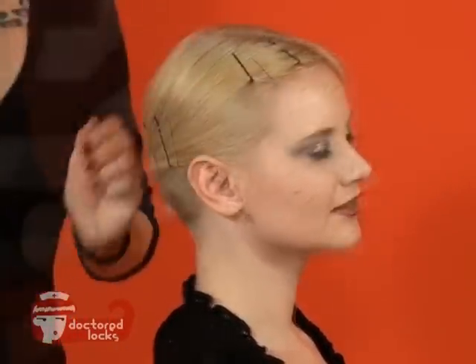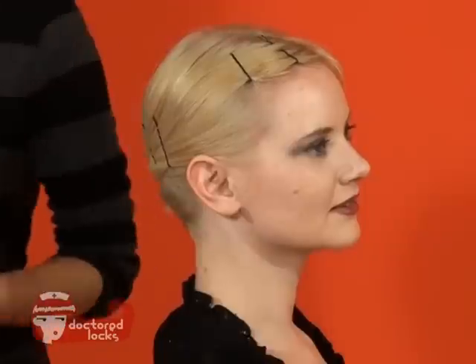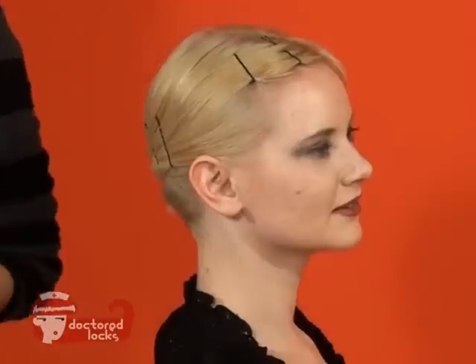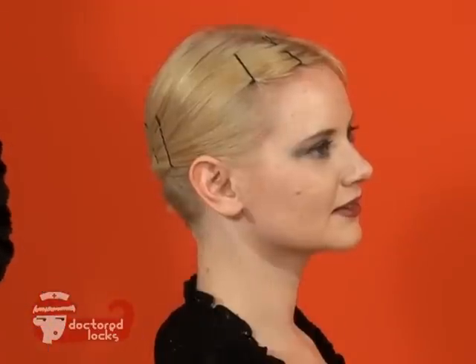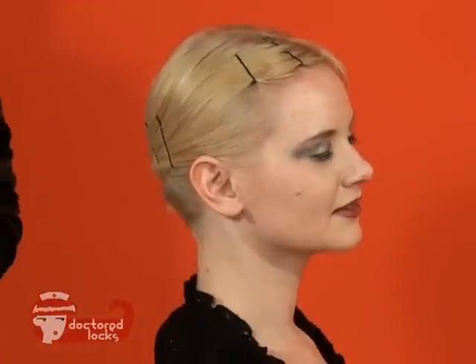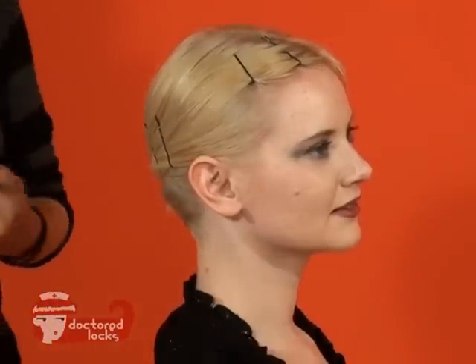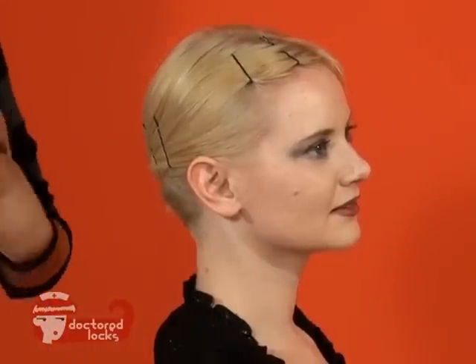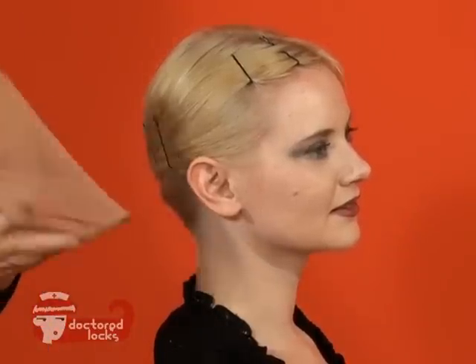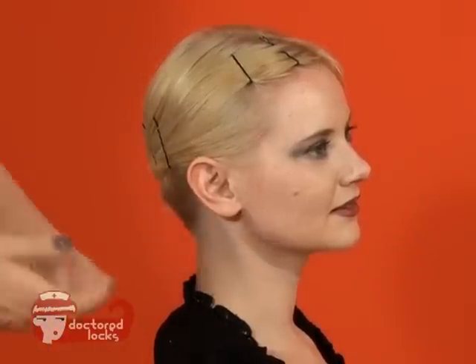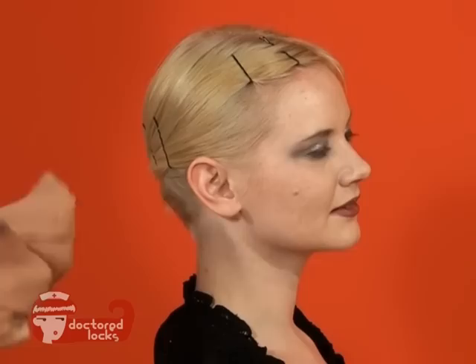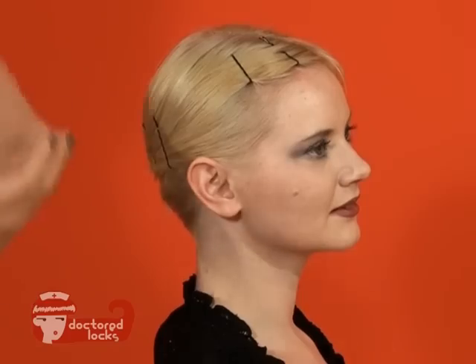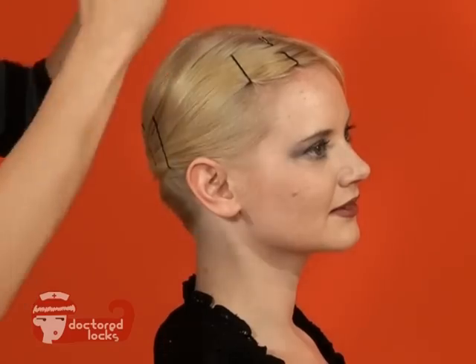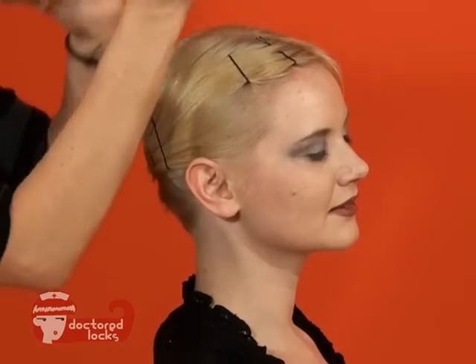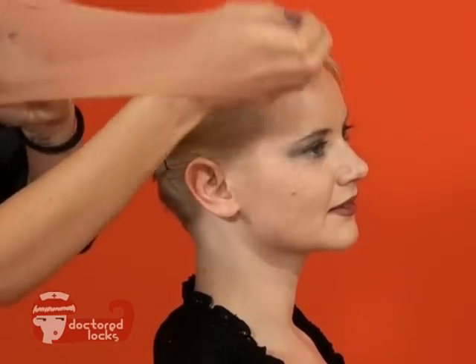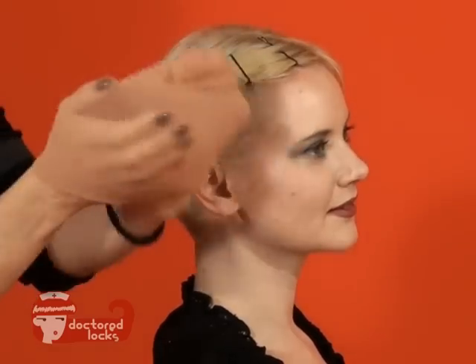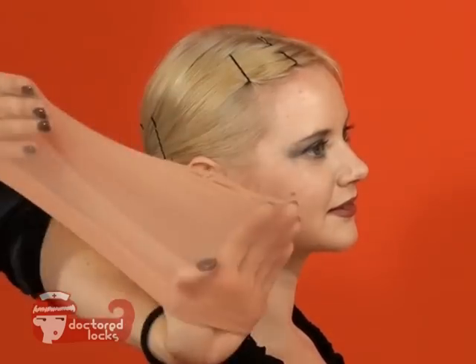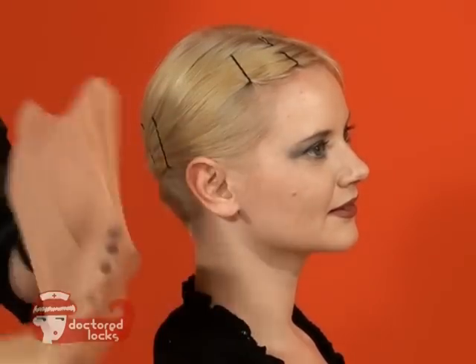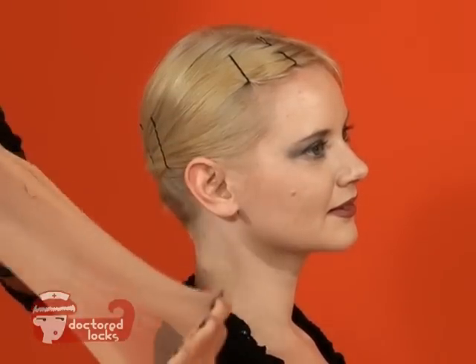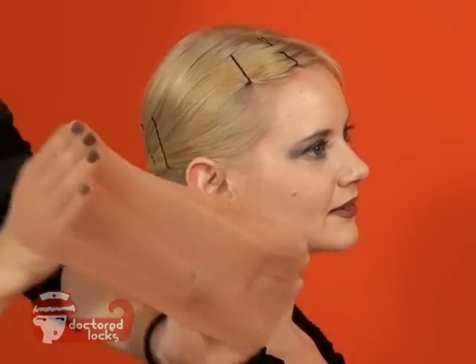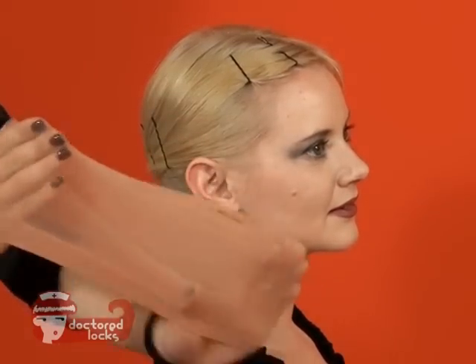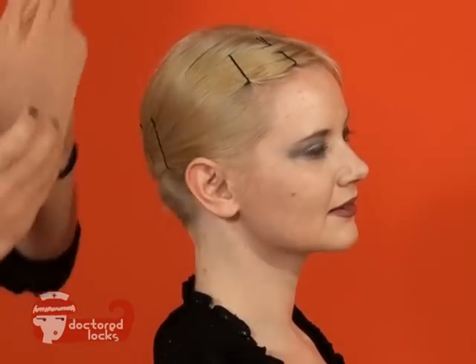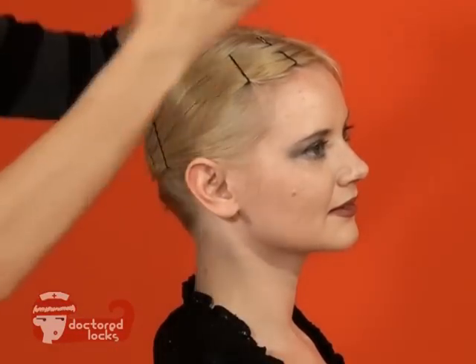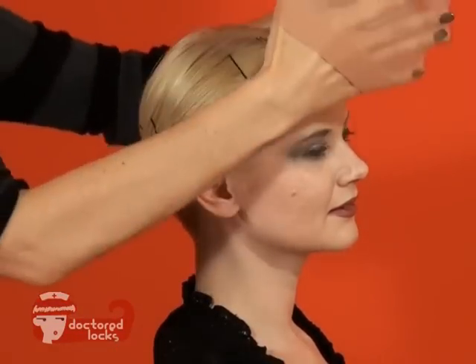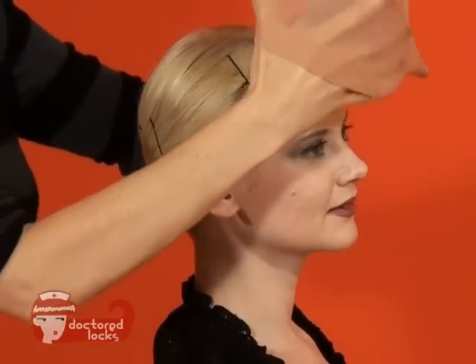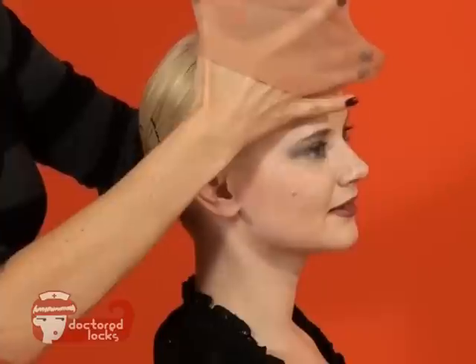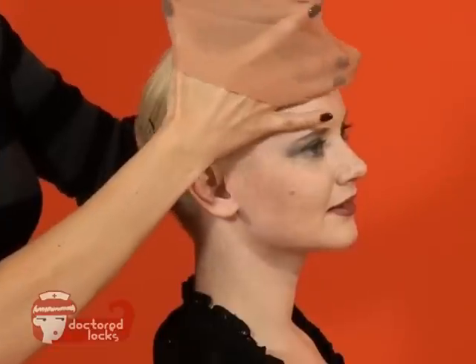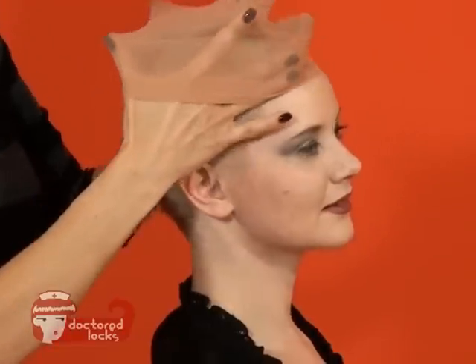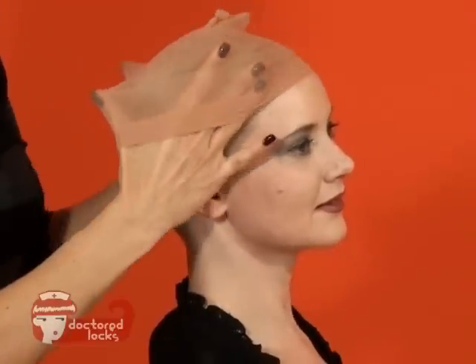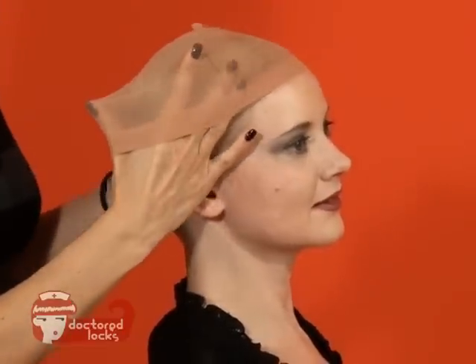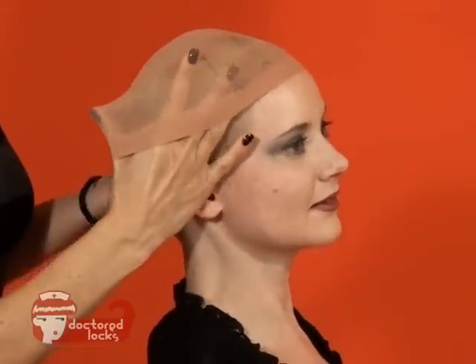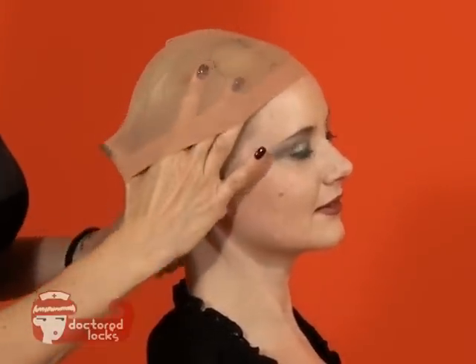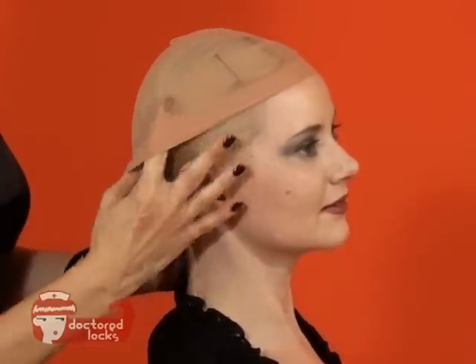The next step is to apply a wig cap. This is going to keep all of the flyaways at bay. Just stretch it out starting at the front and pull it over the back.